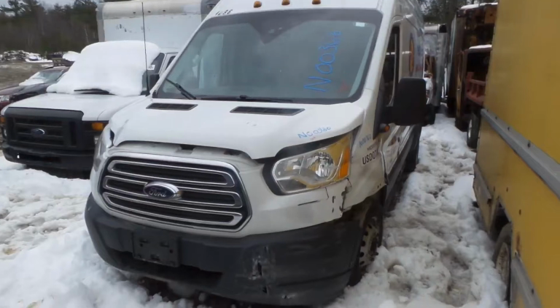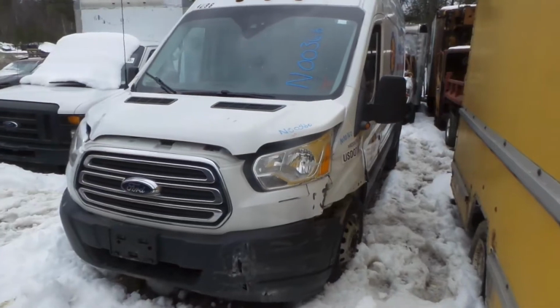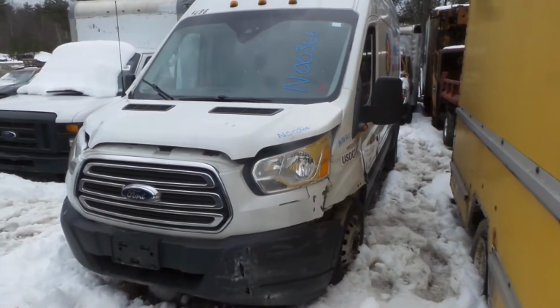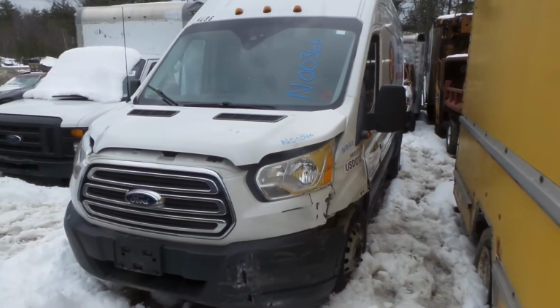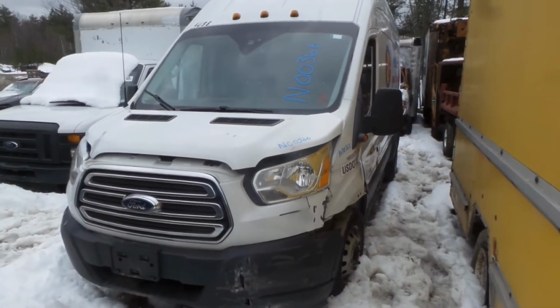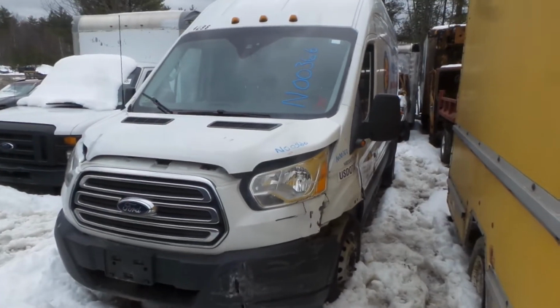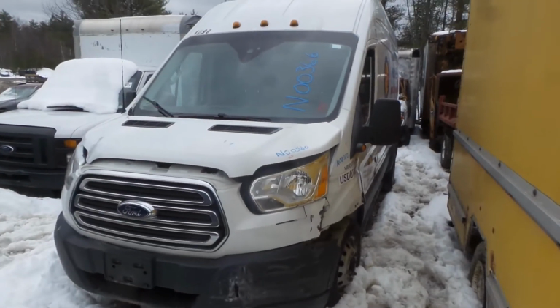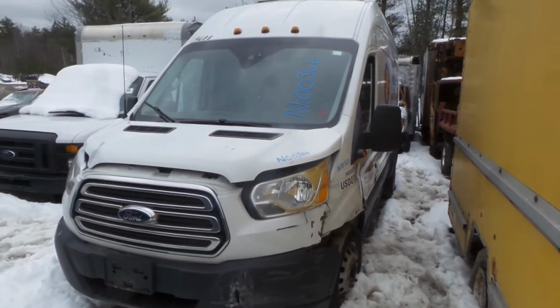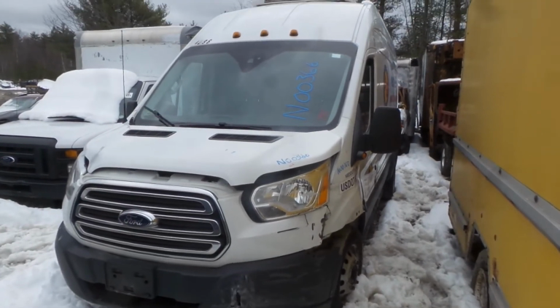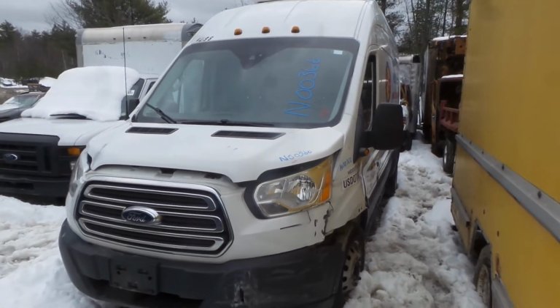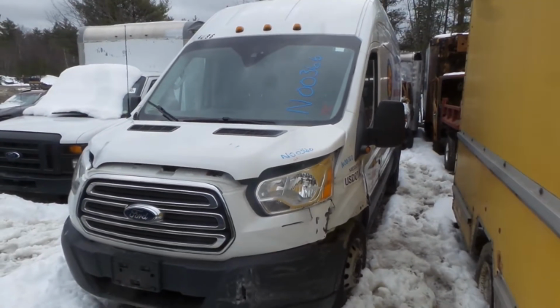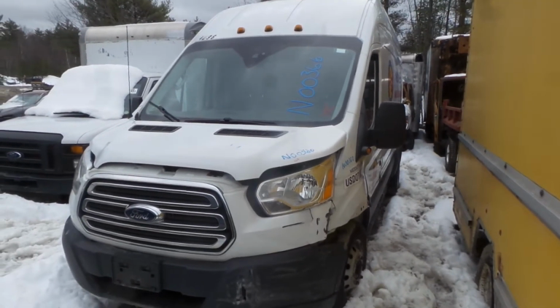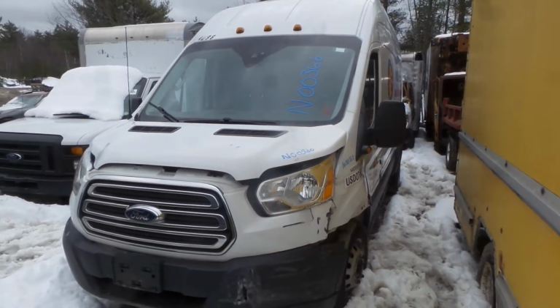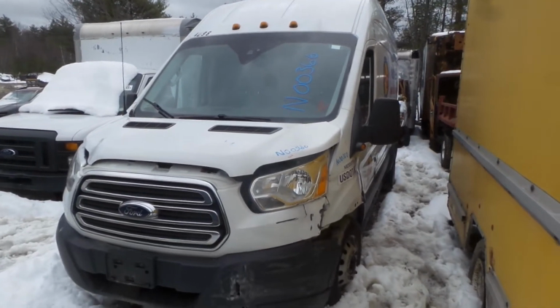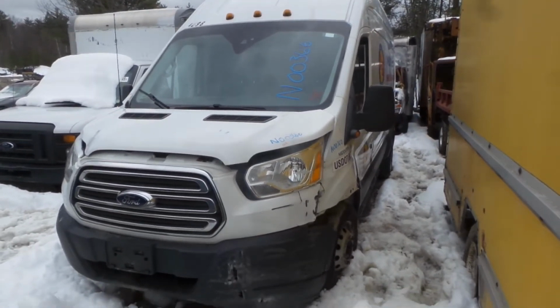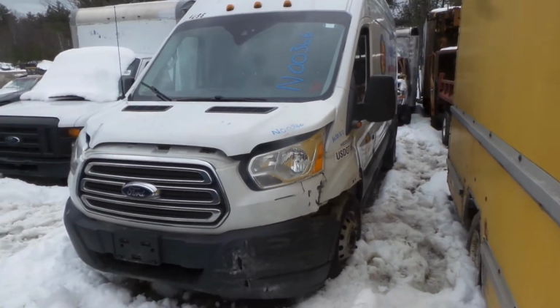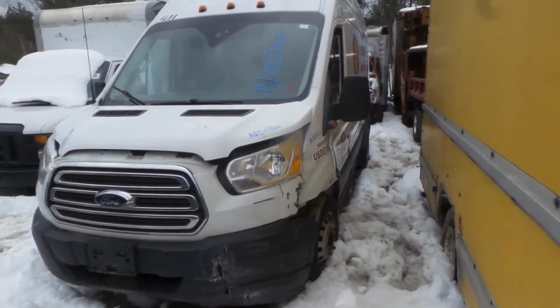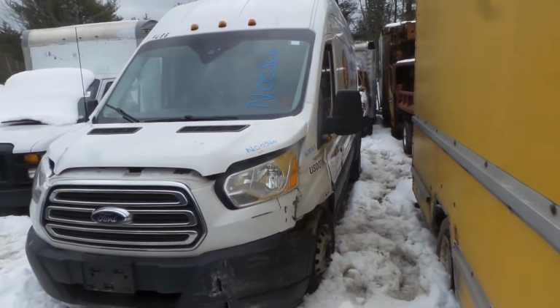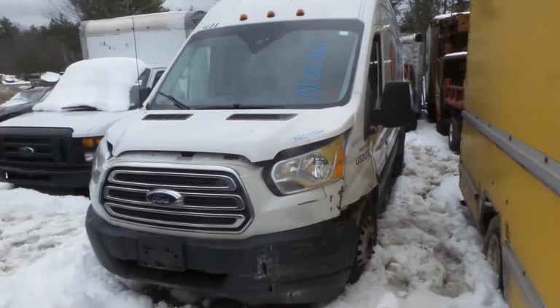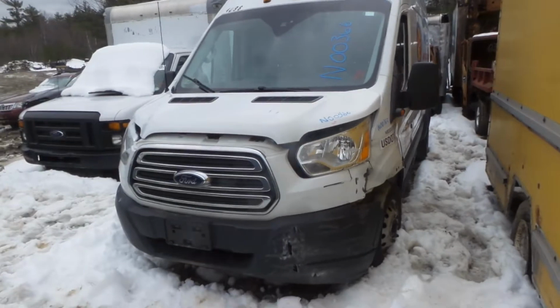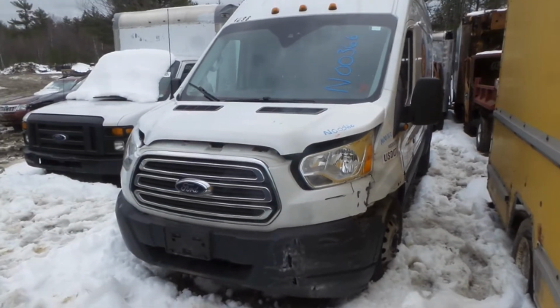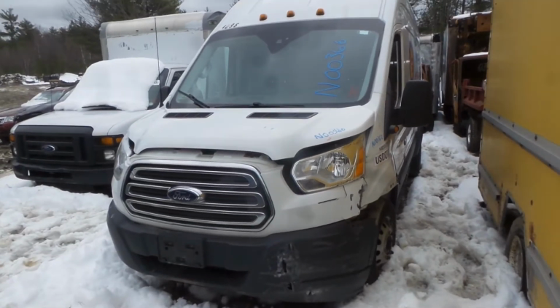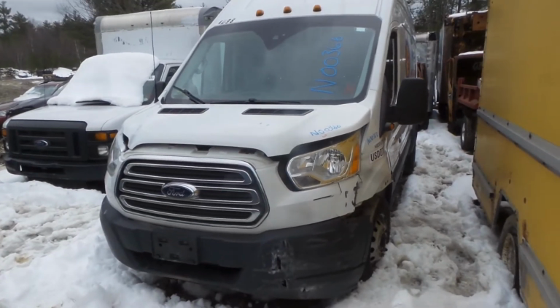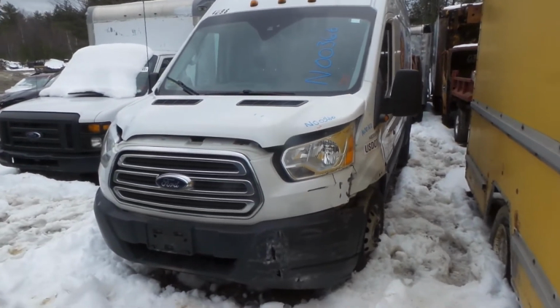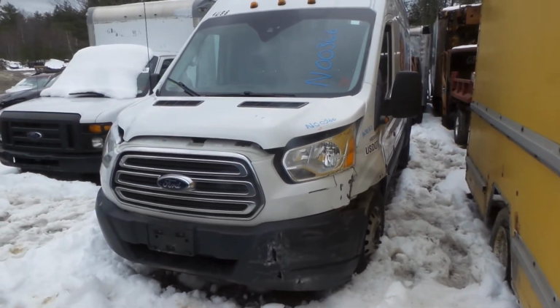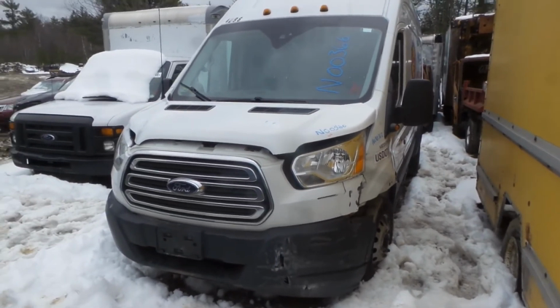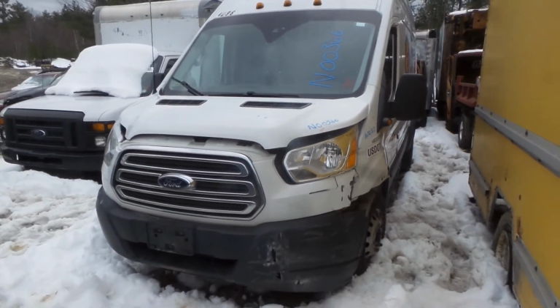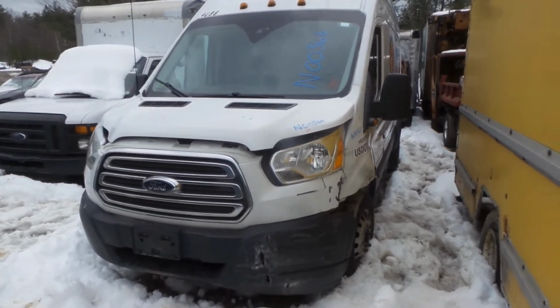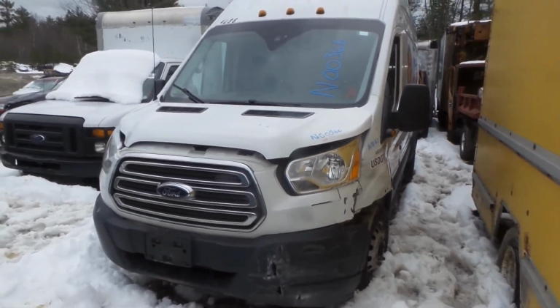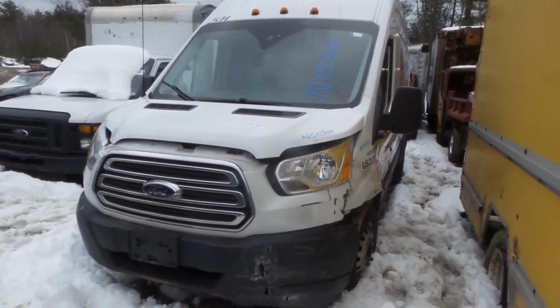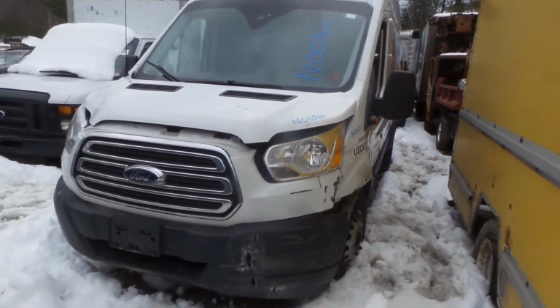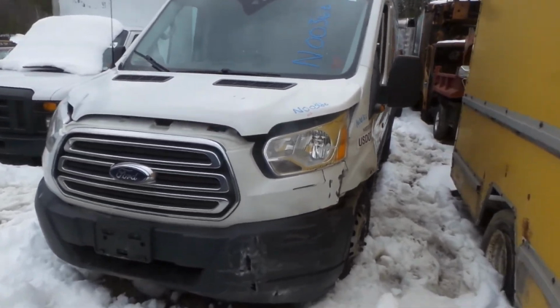Kyle with New England Auto and Truck Recyclers. Today we are parting out a 2016 Transit 350, stock number N00366. It's got 111k.